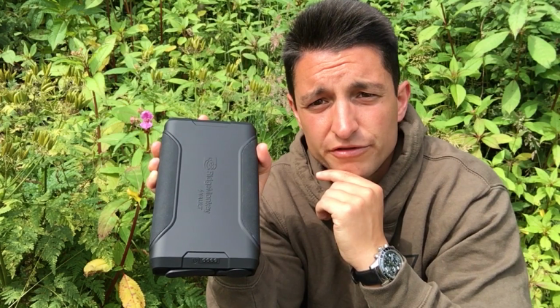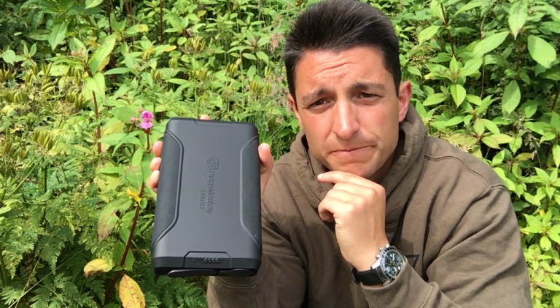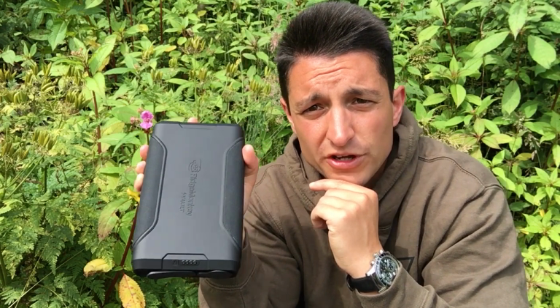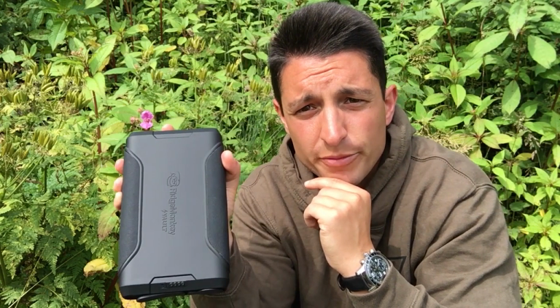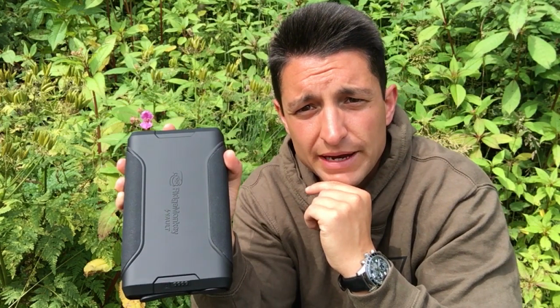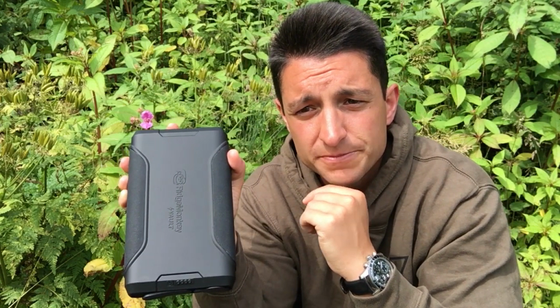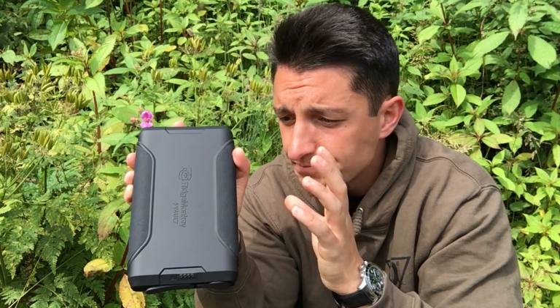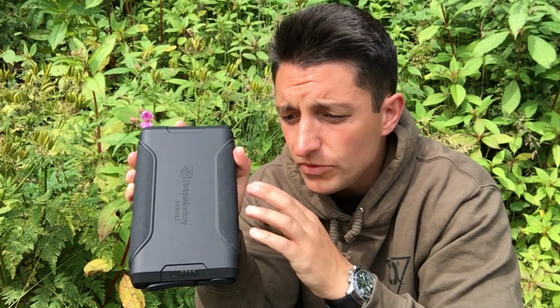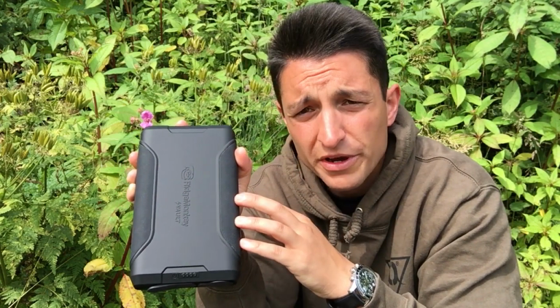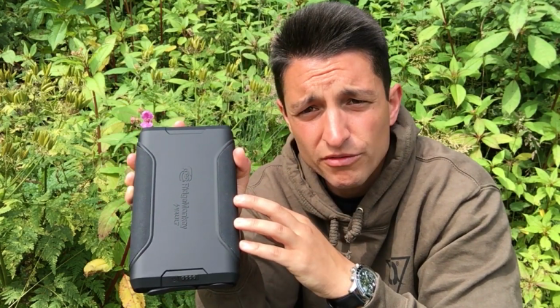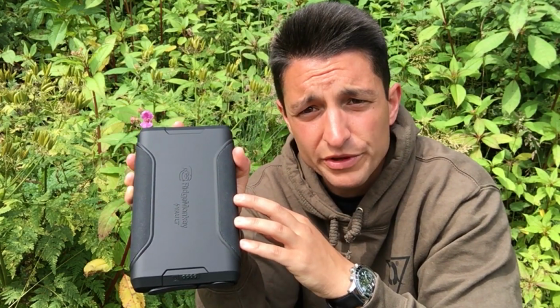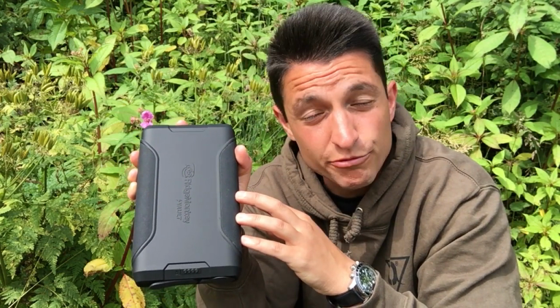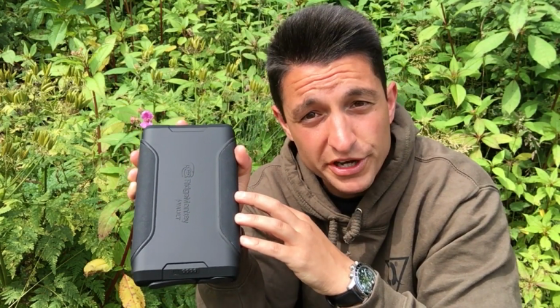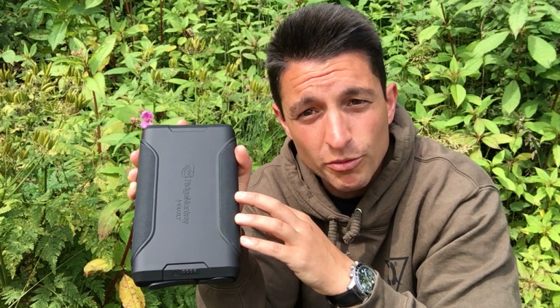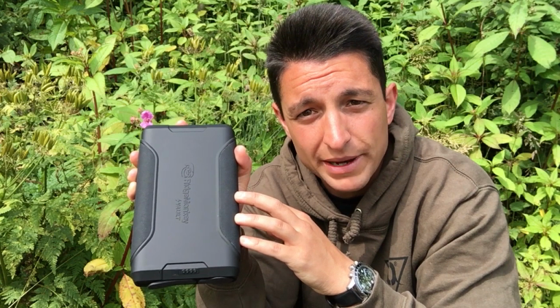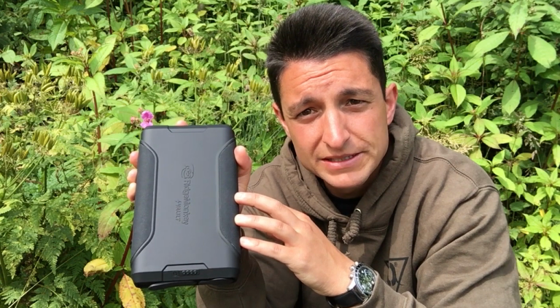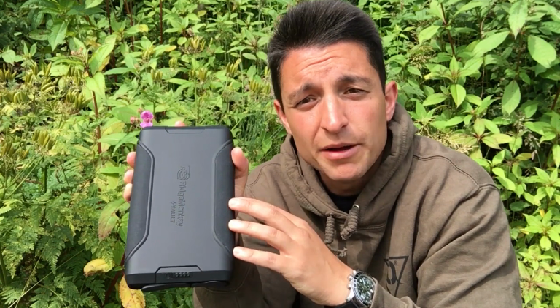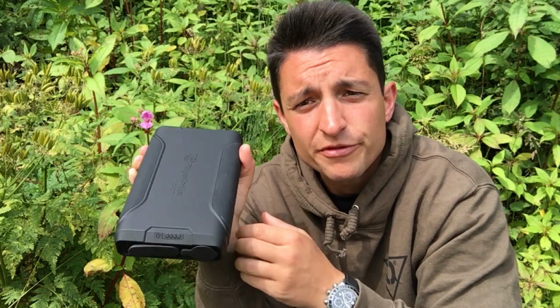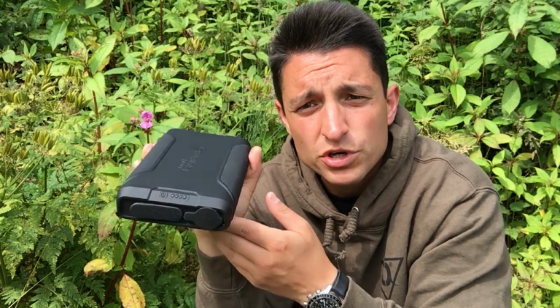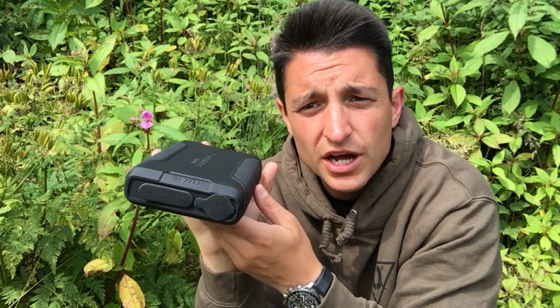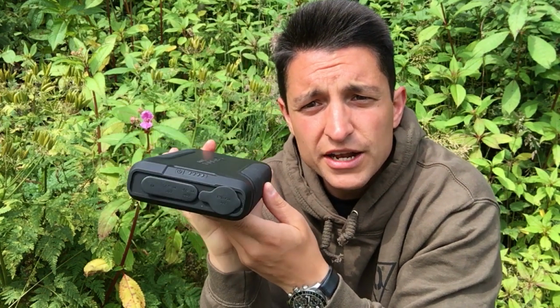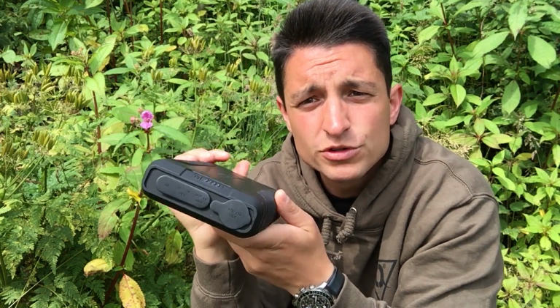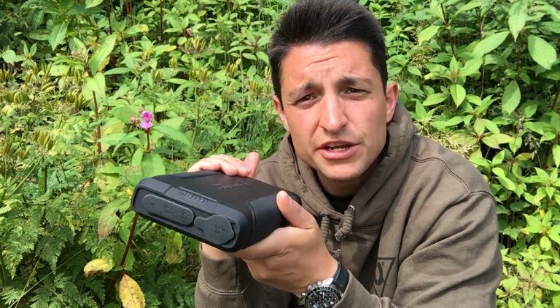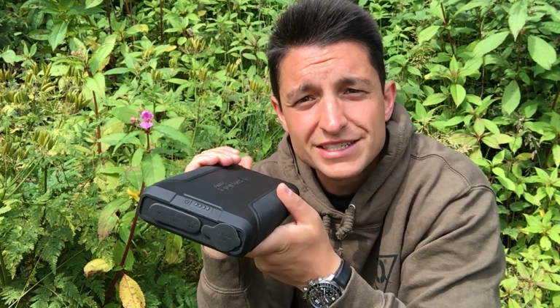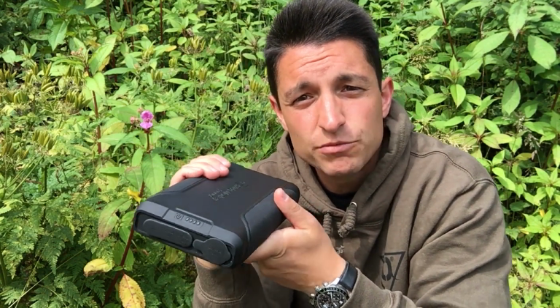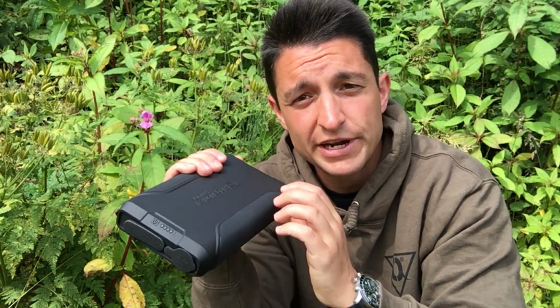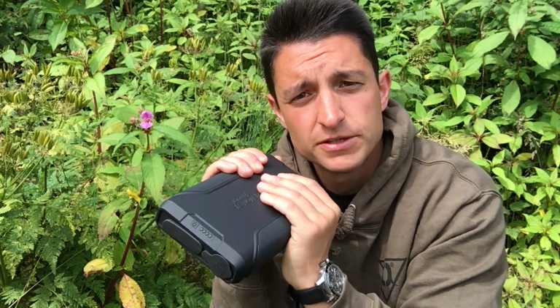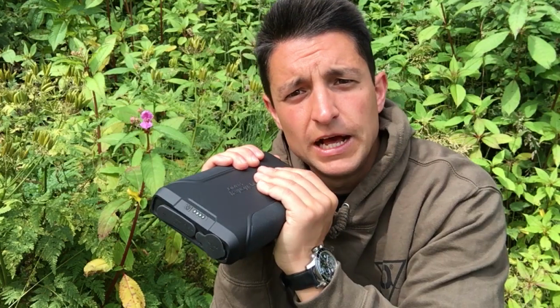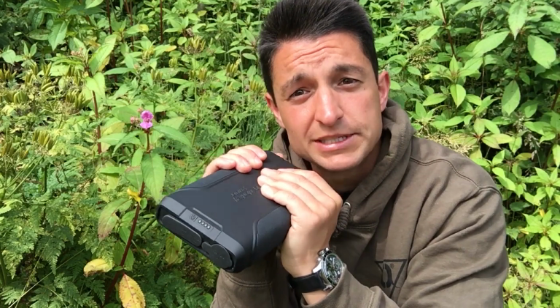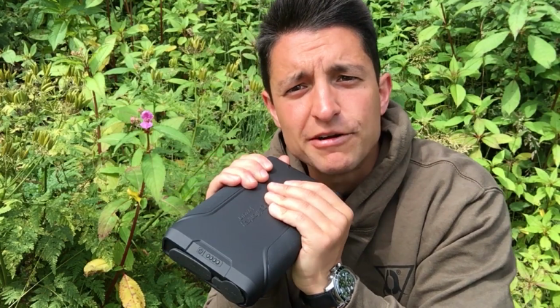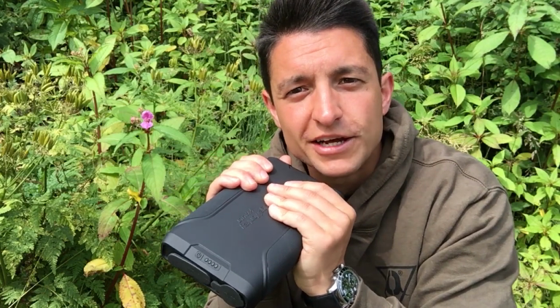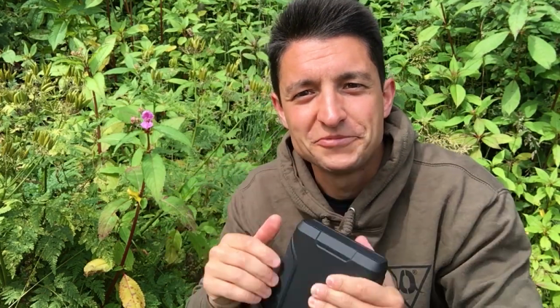So if you're looking for a power pack, guys, you won't go far wrong with the Ridgemonkey Vault Power Pack. Thank you for watching, I look forward to seeing you again with some more videos — take care and tight lines, cheers guys.